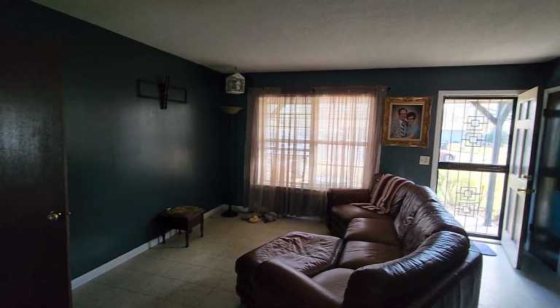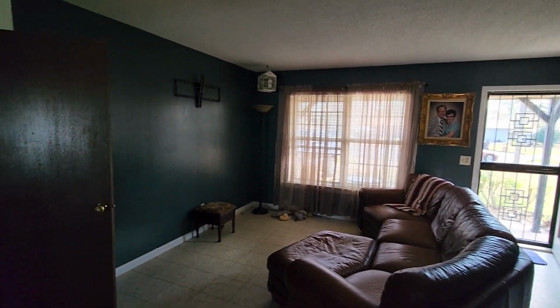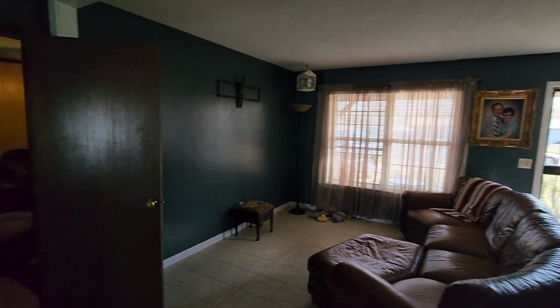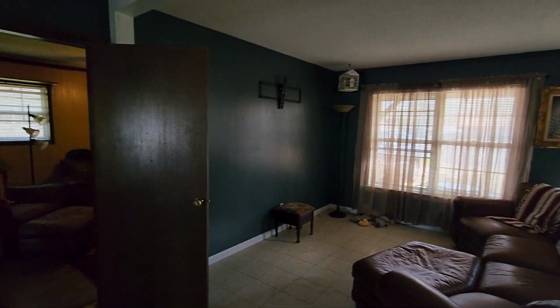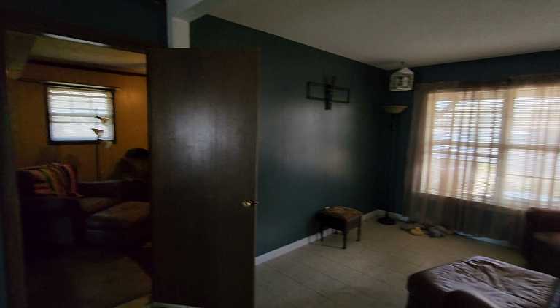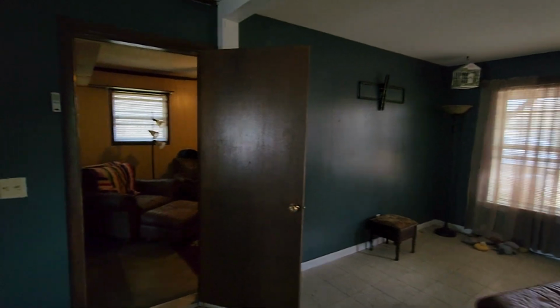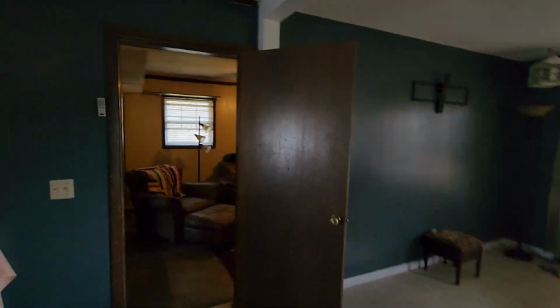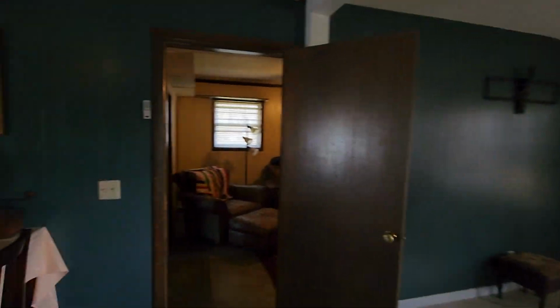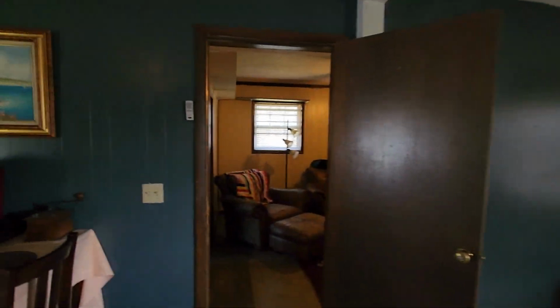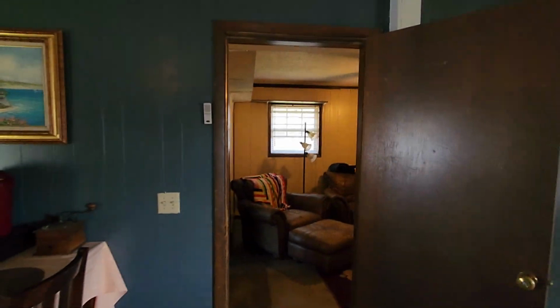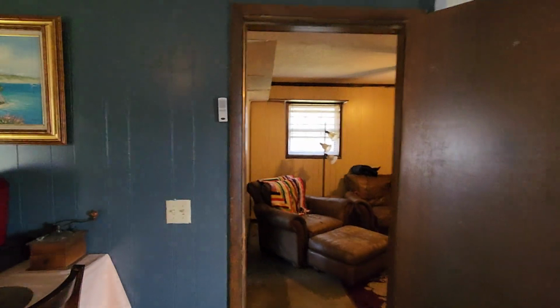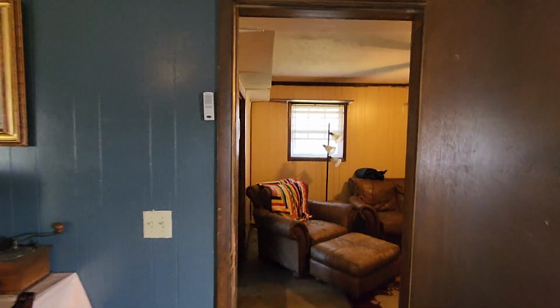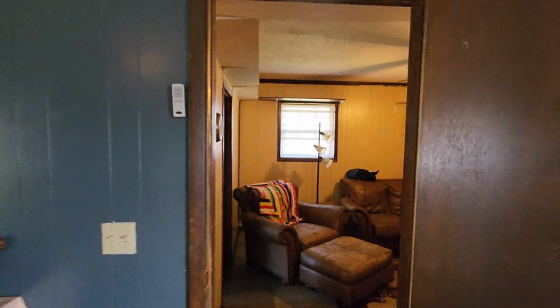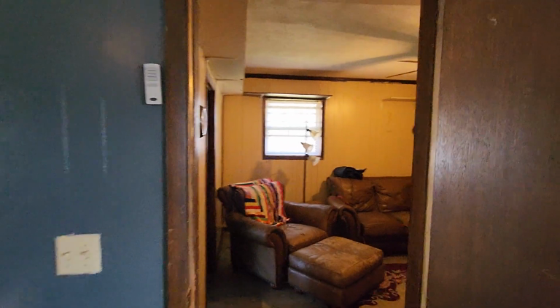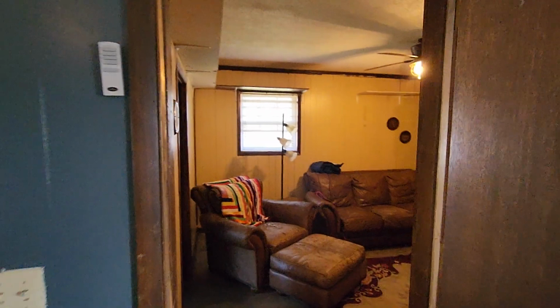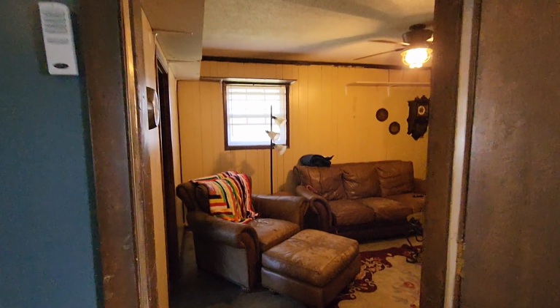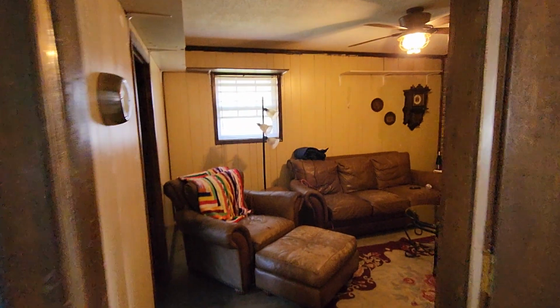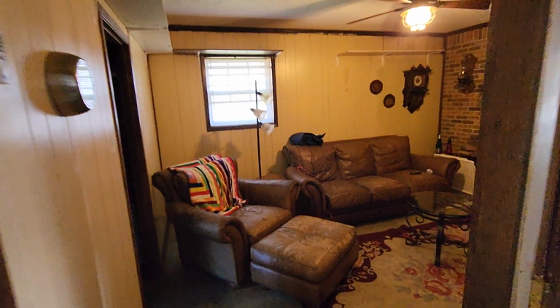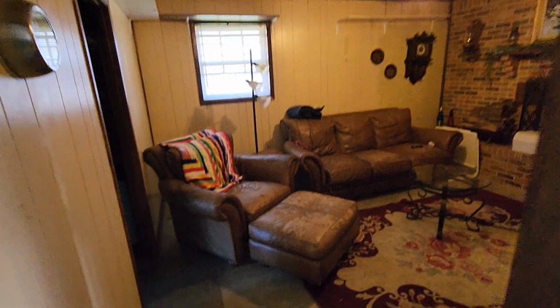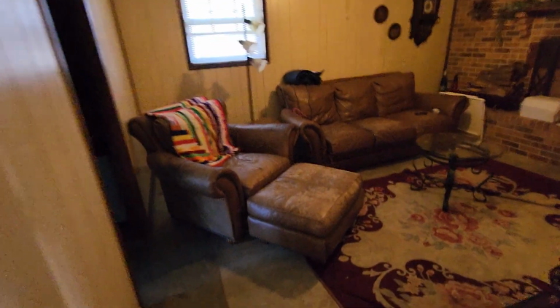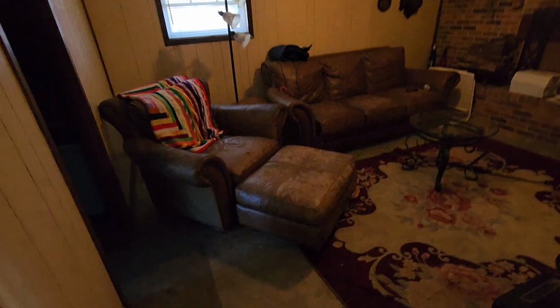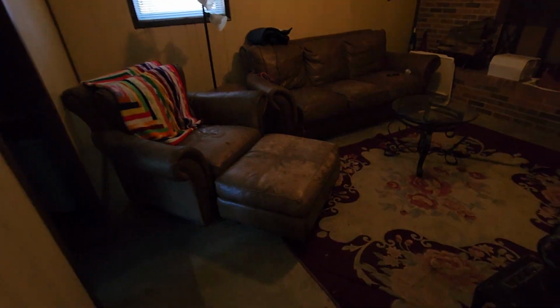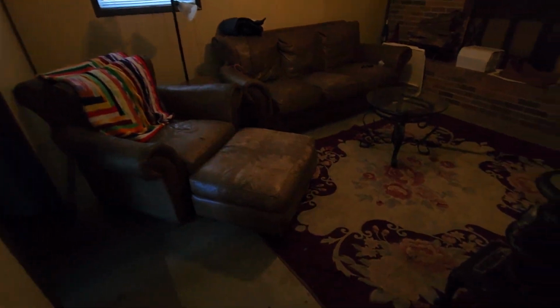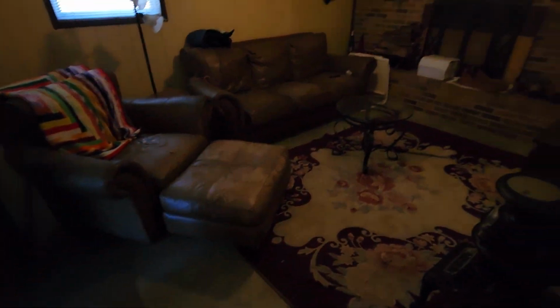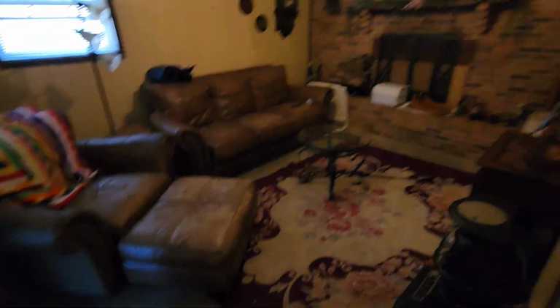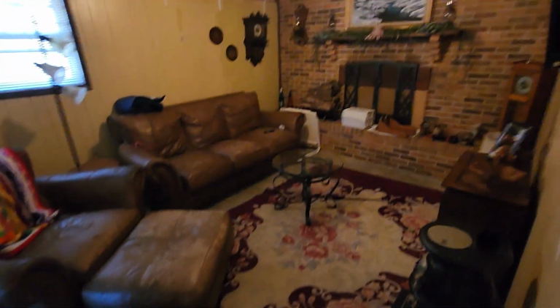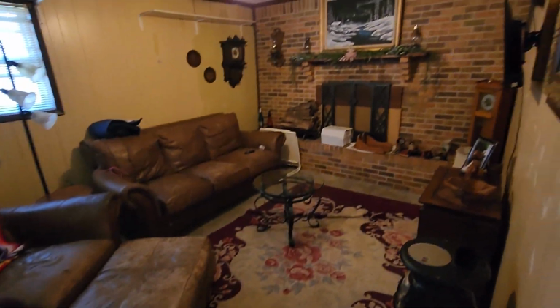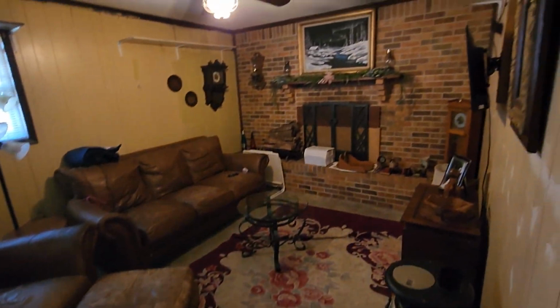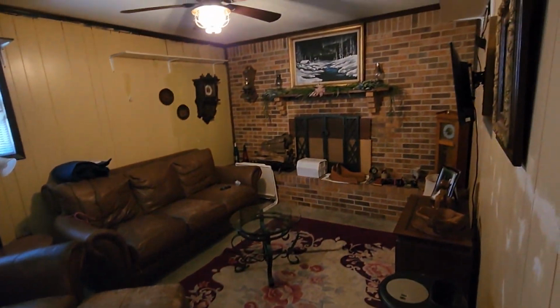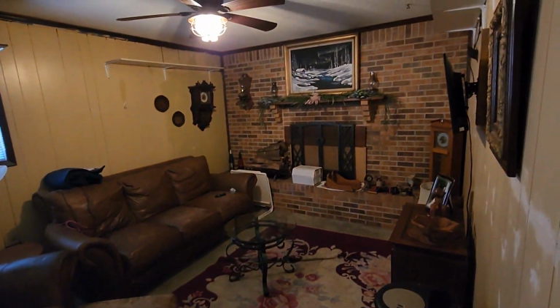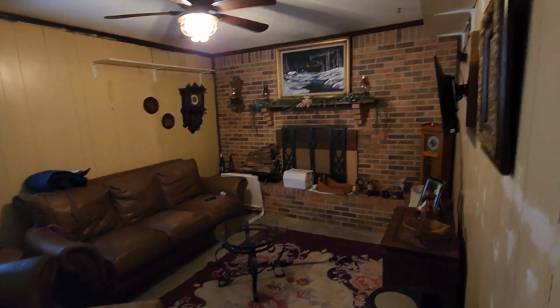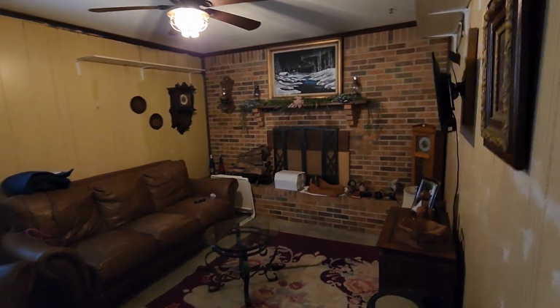I have pets too. I have a big Rottweiler that's 140 pounds — she's my baby. So here's where they closed in. It looks like the single car garage at some point.